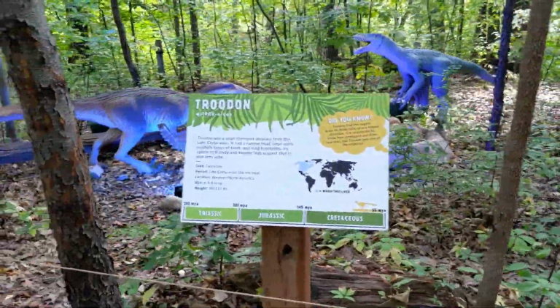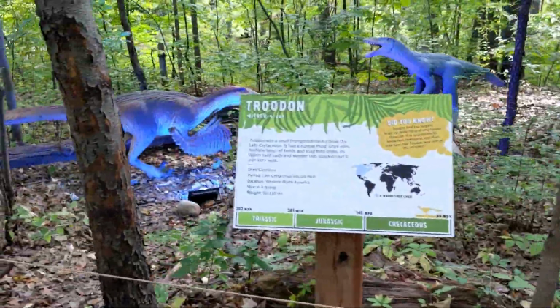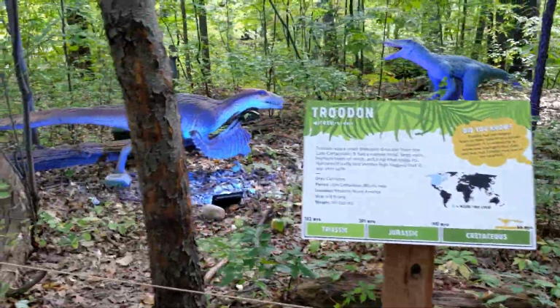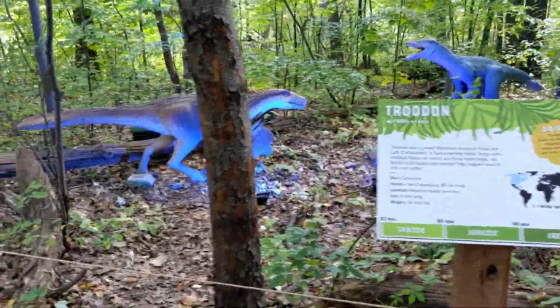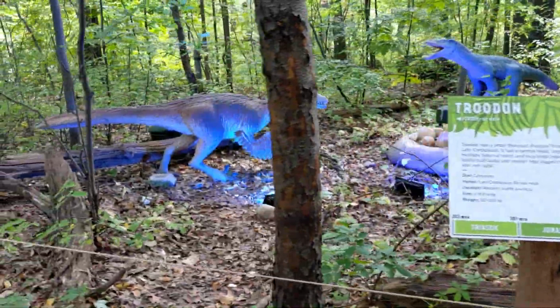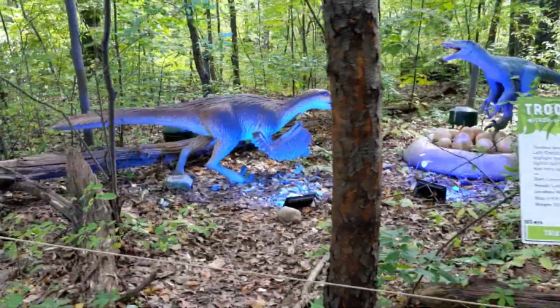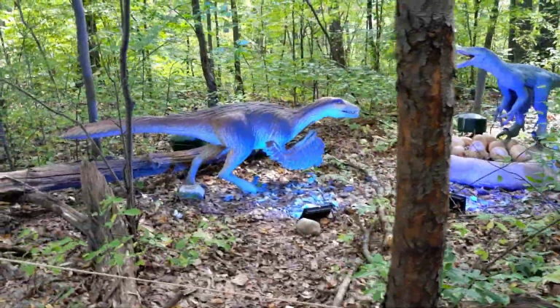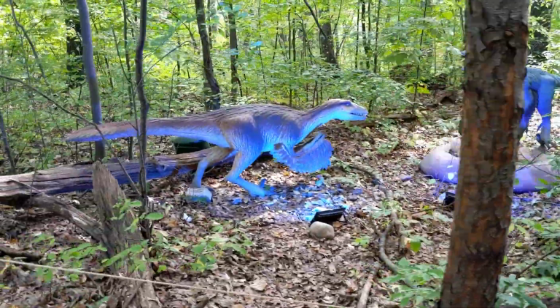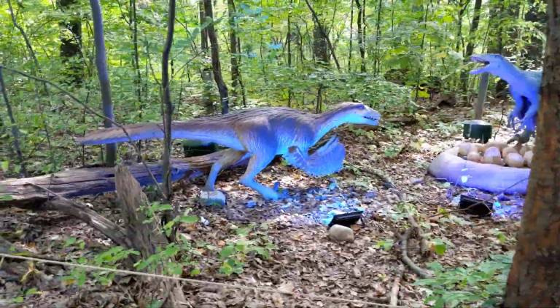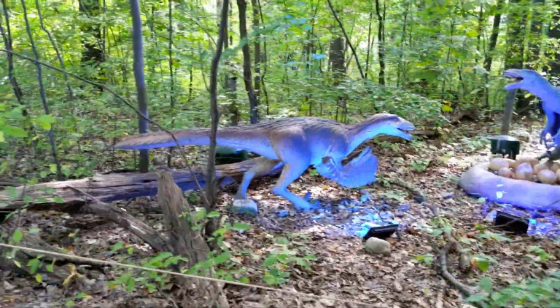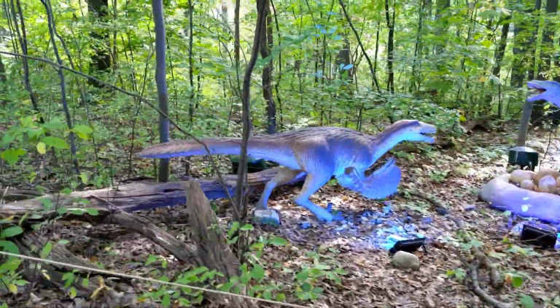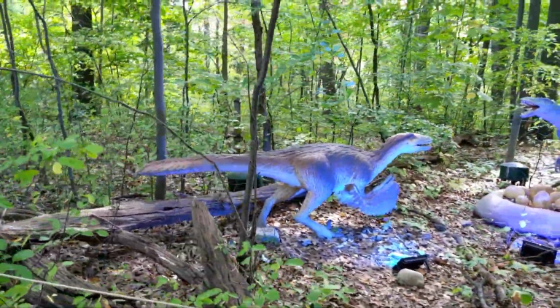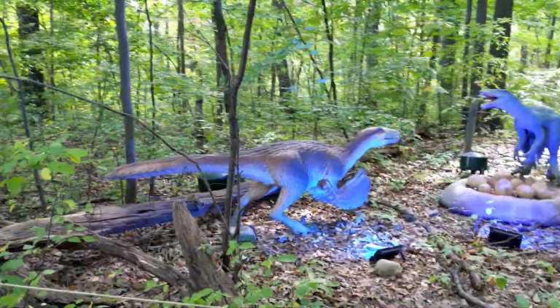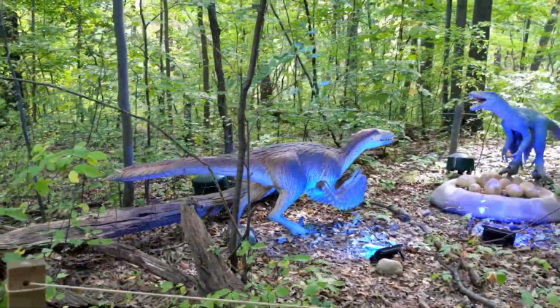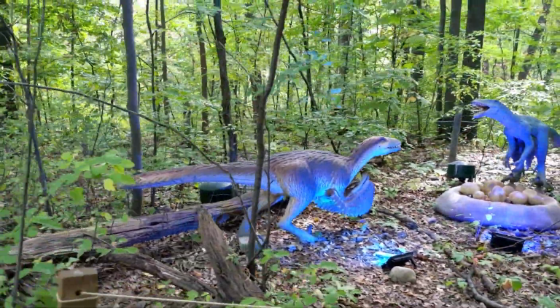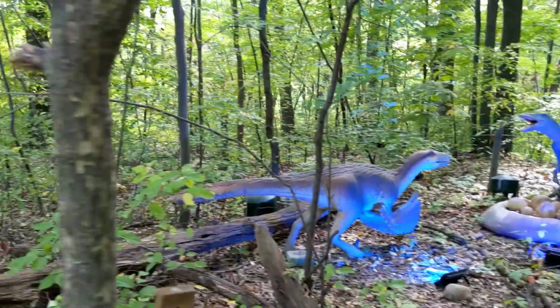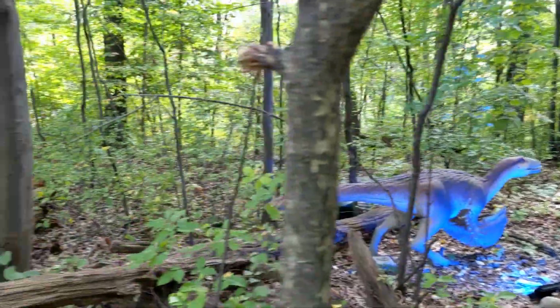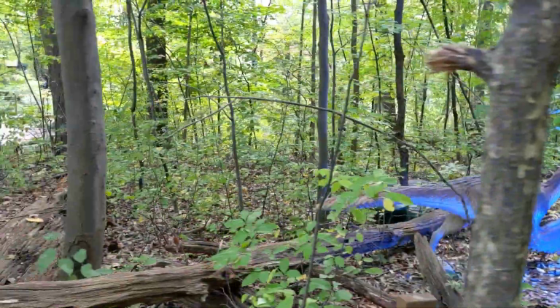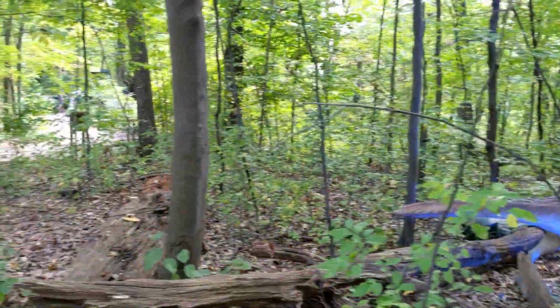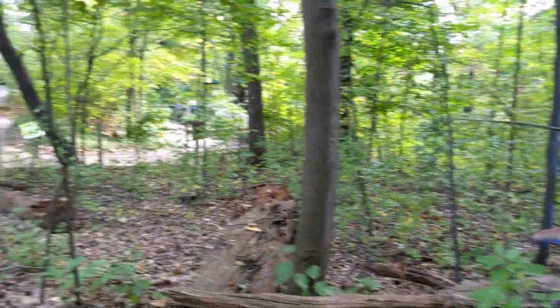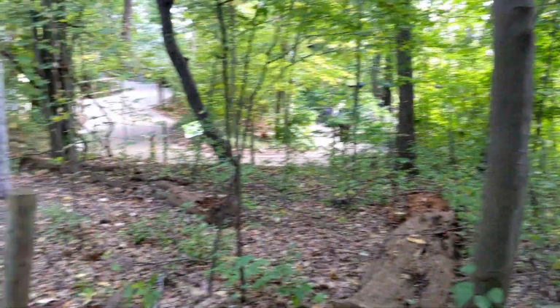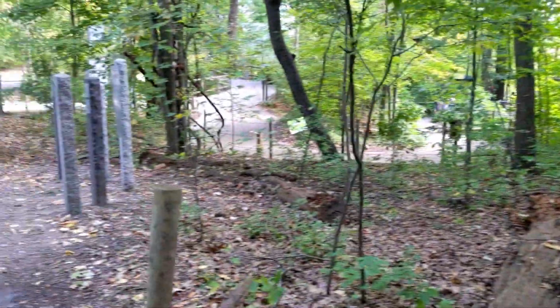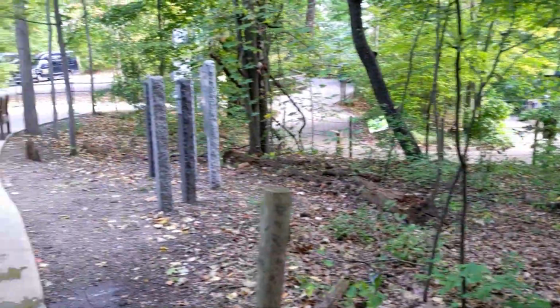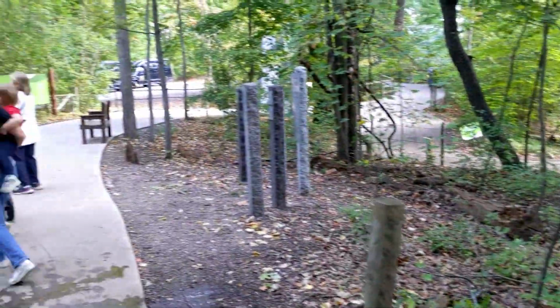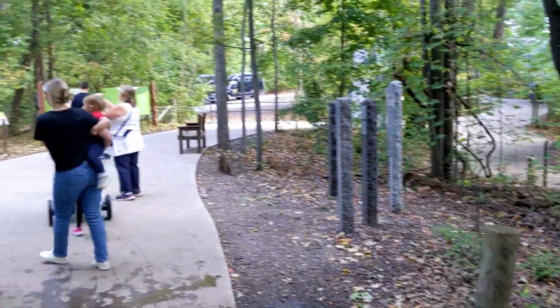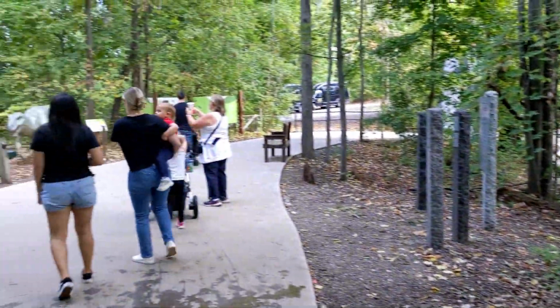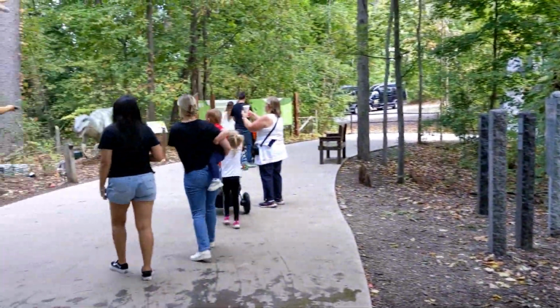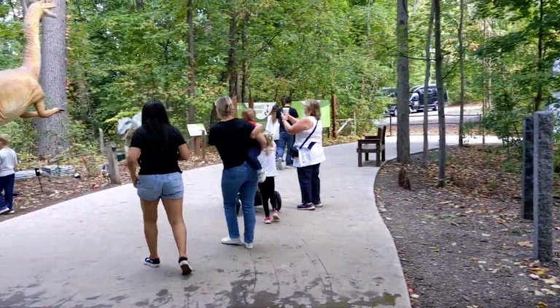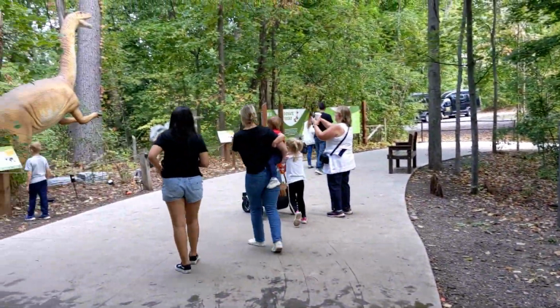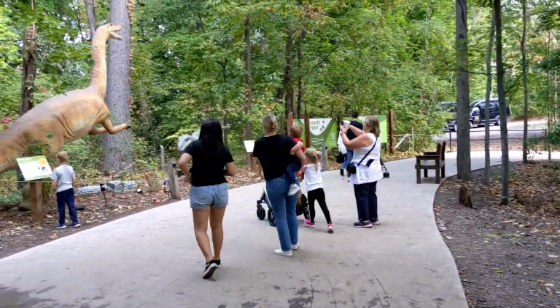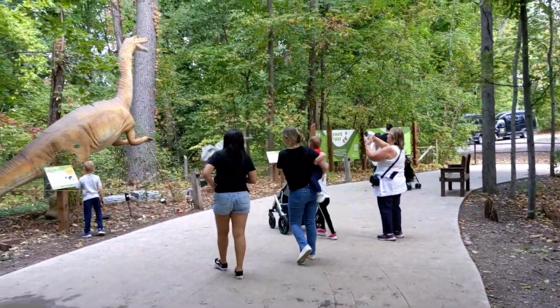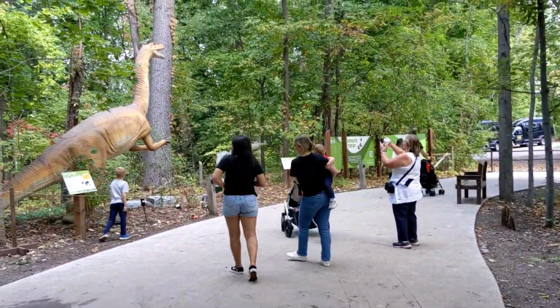I bet these are really cool when it's dark. And there's a big one over there.